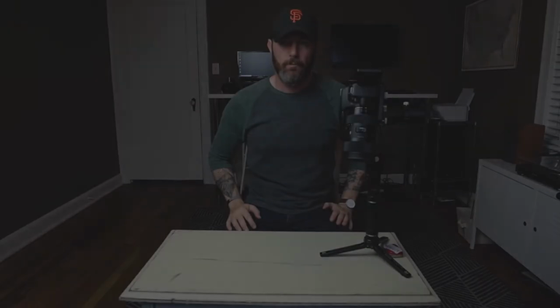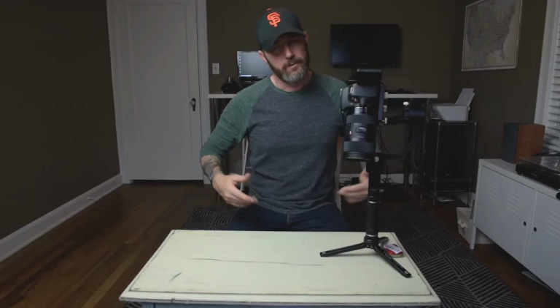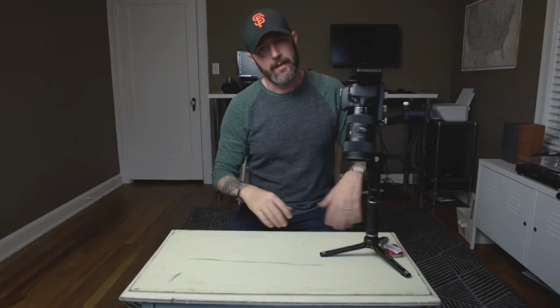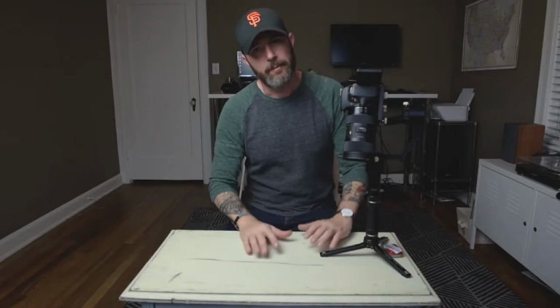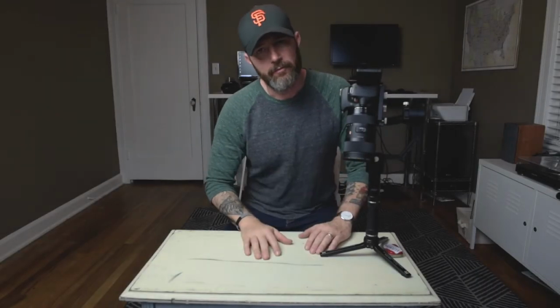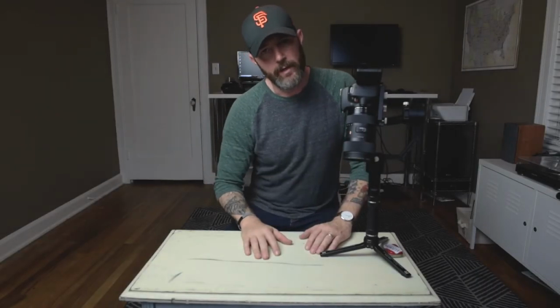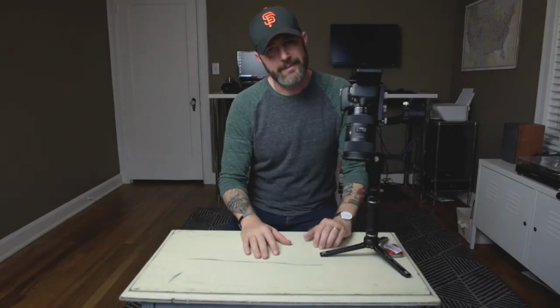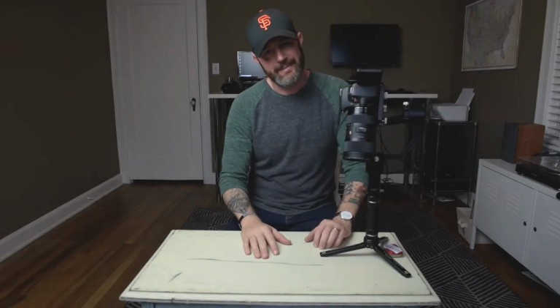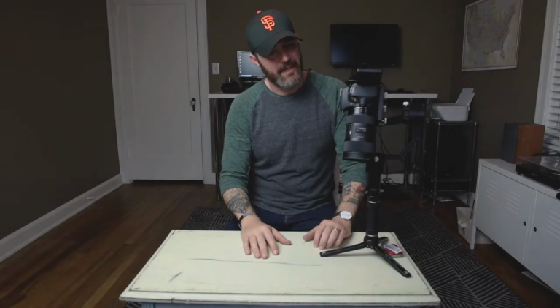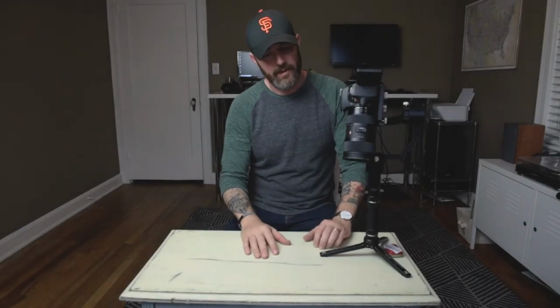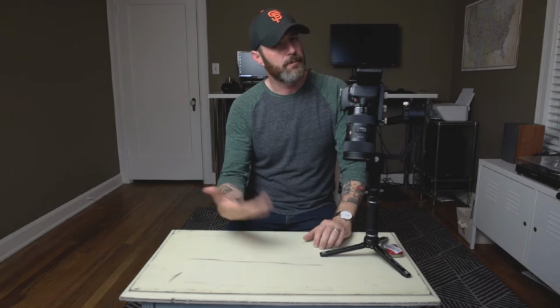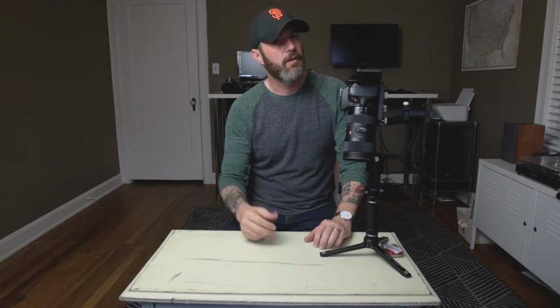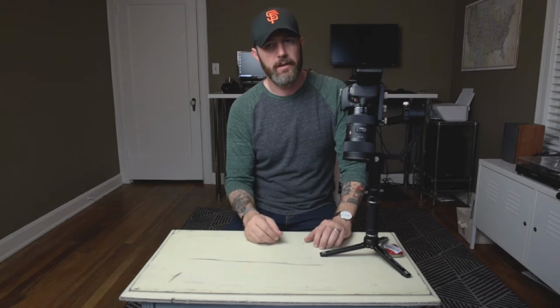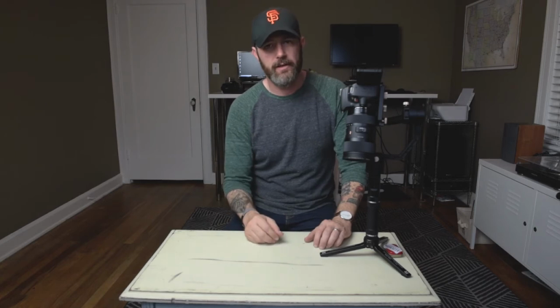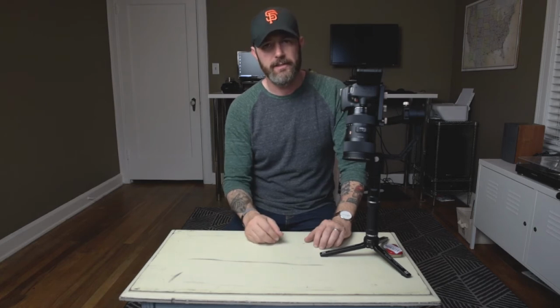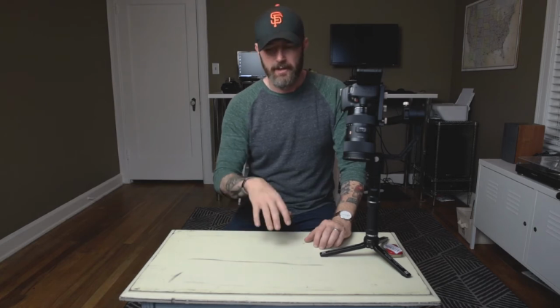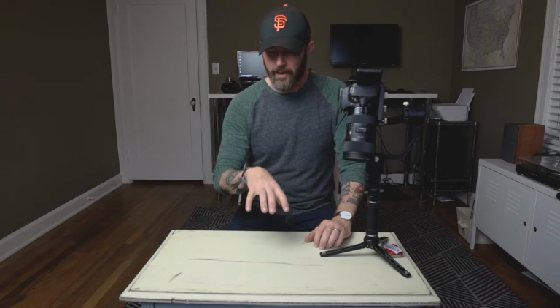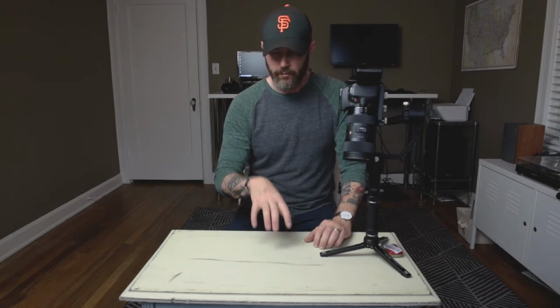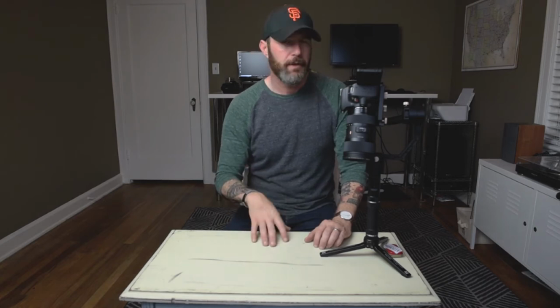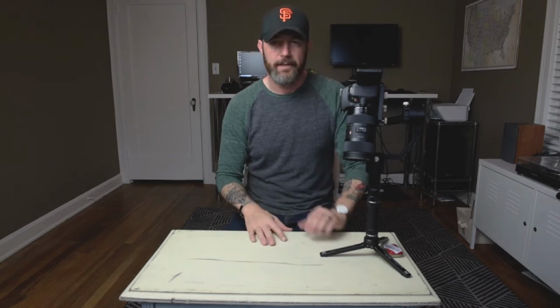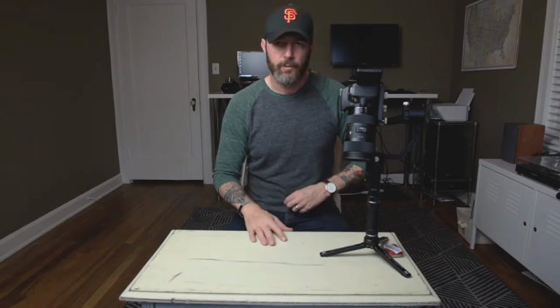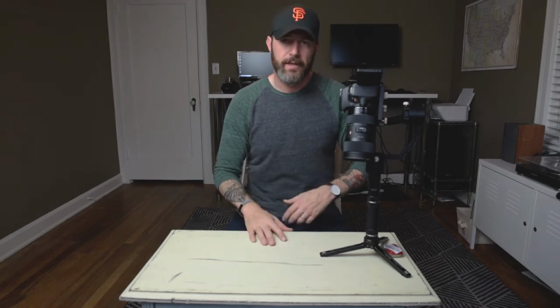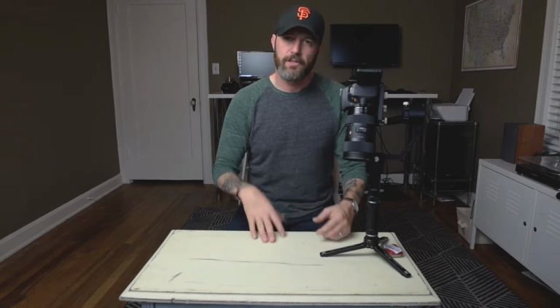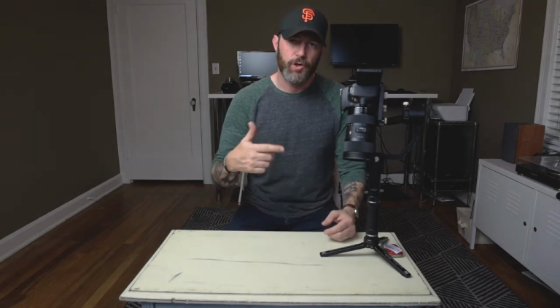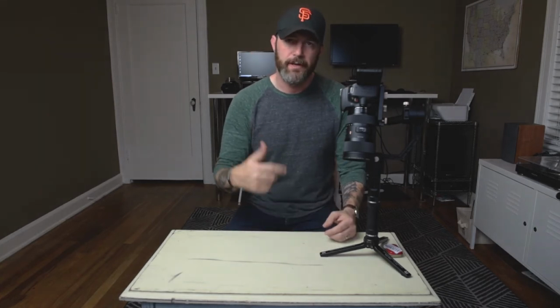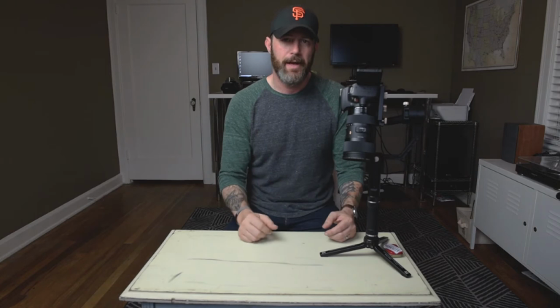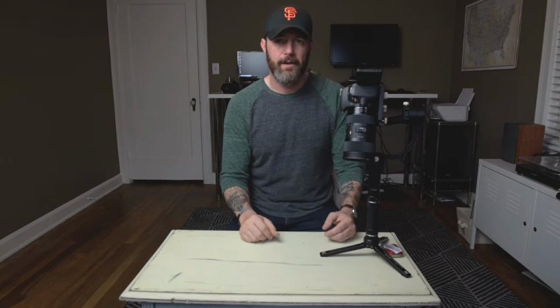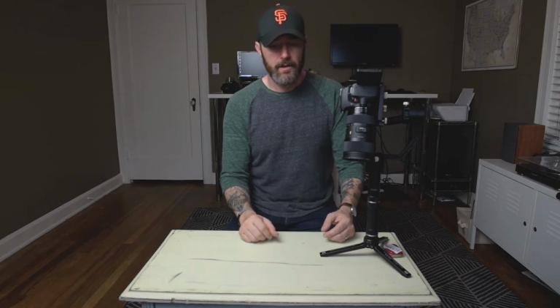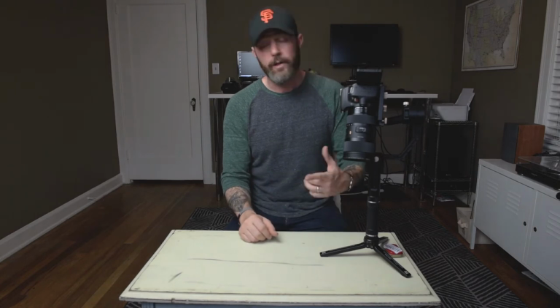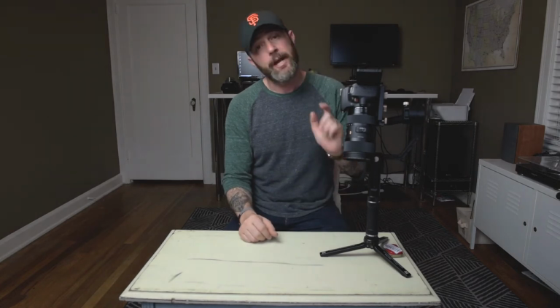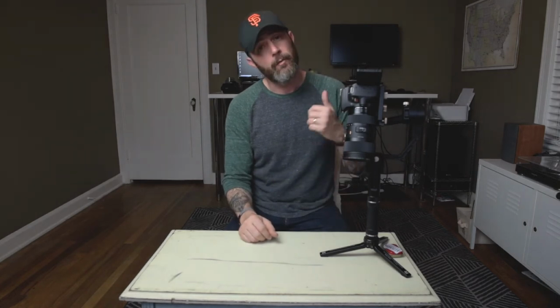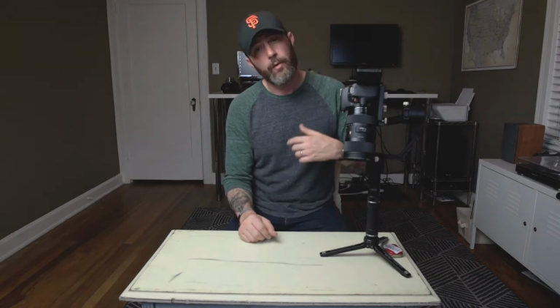Hey, what's up guys. It's been a few weeks since I vlogged — I've been traveling like crazy — but hopefully I'm getting back in the swing of things and gonna start cranking them back out. Wanted to jam out a real quick video with you.